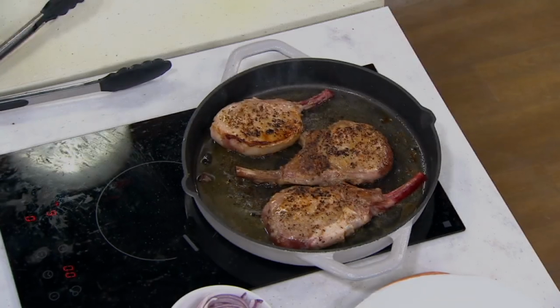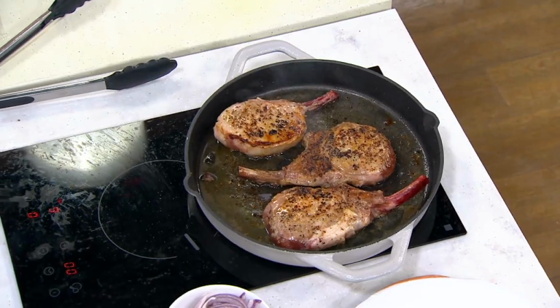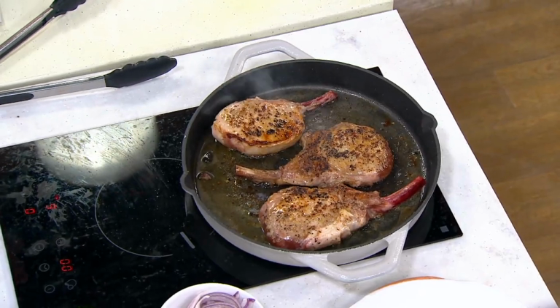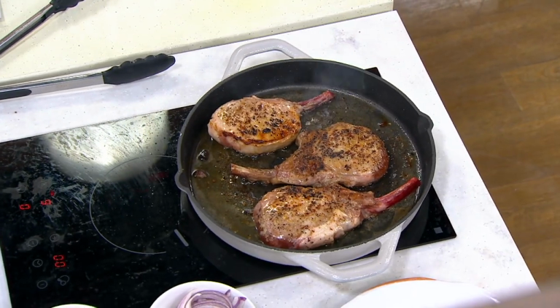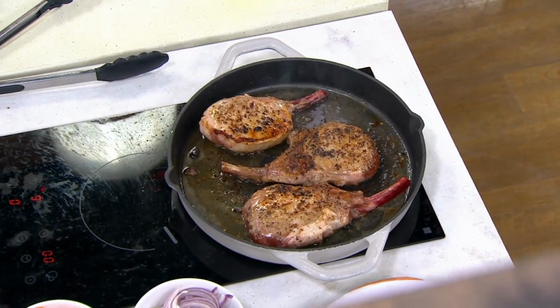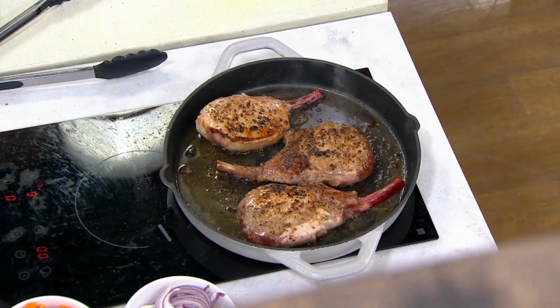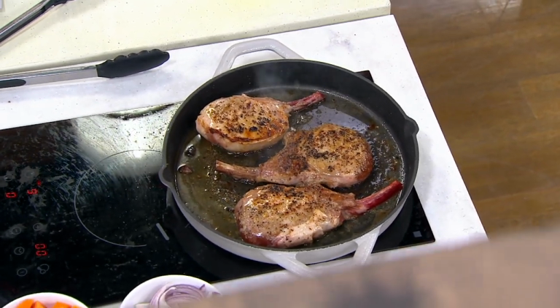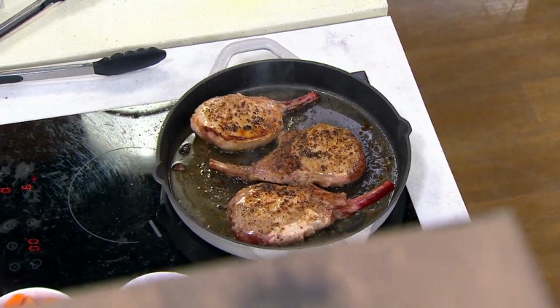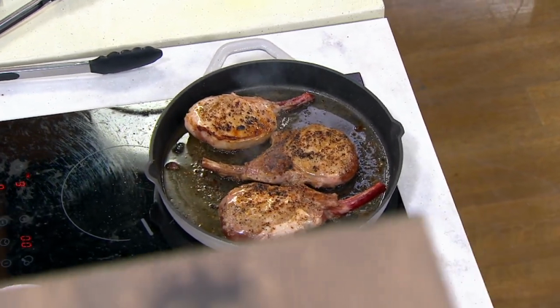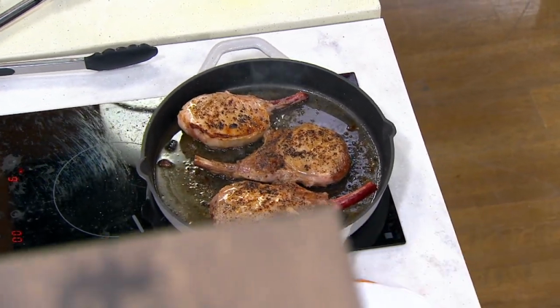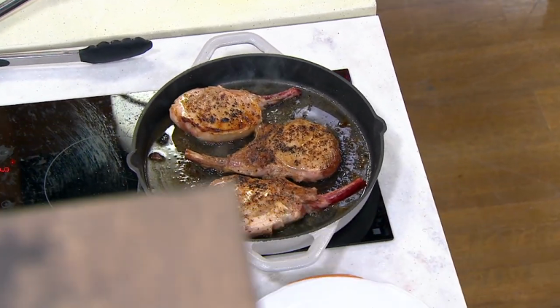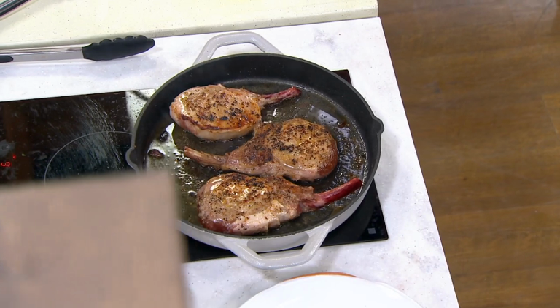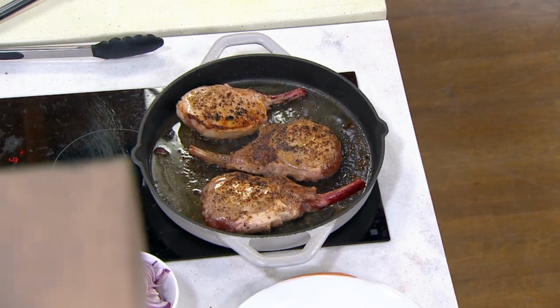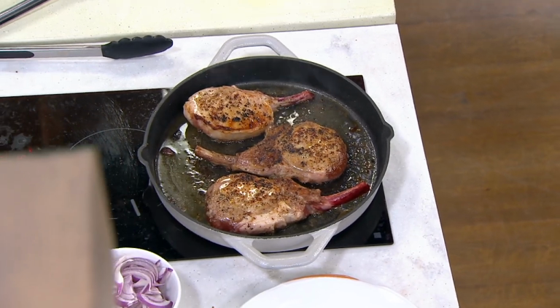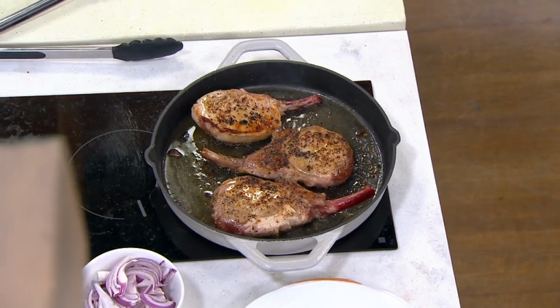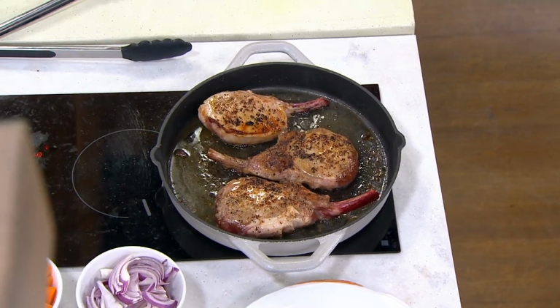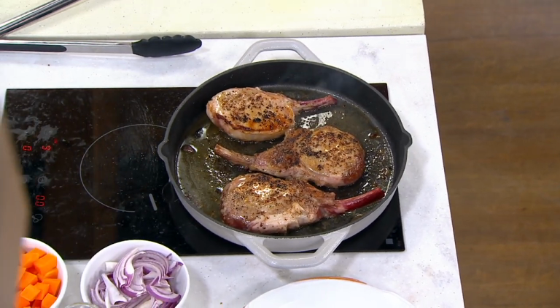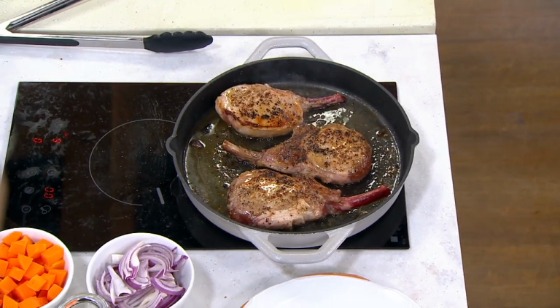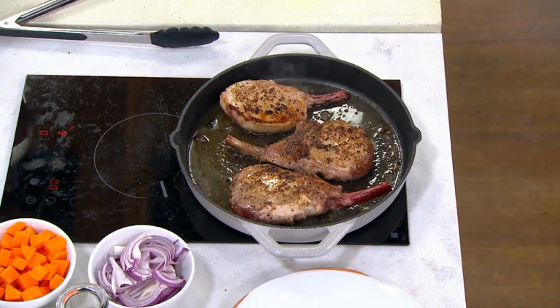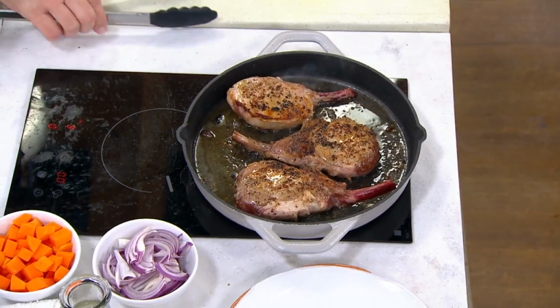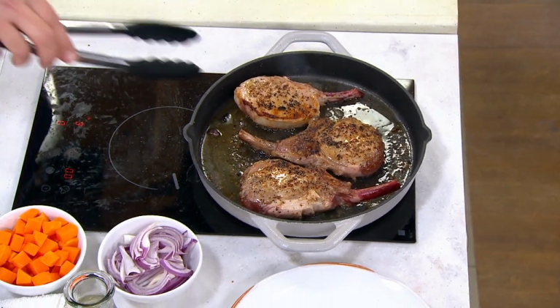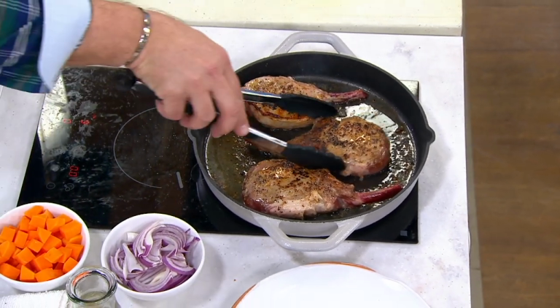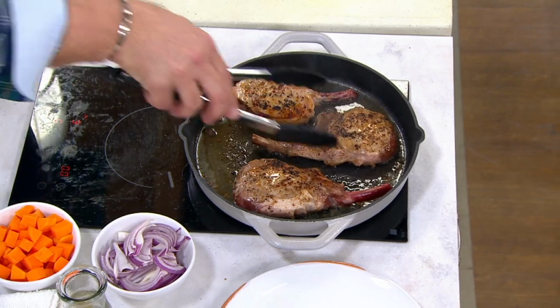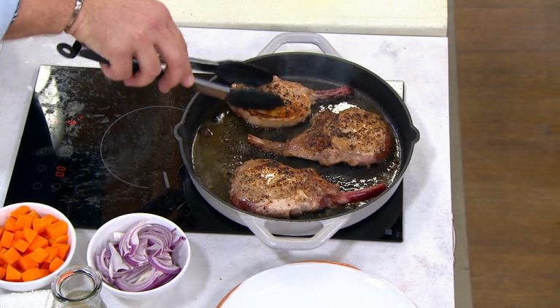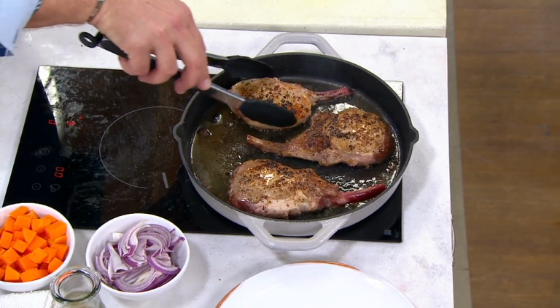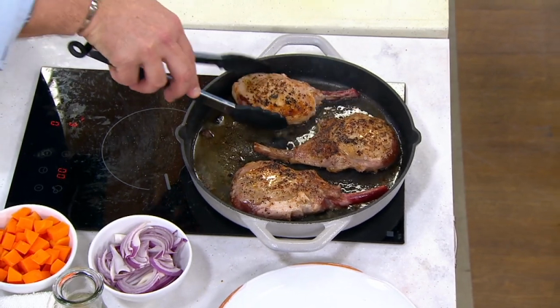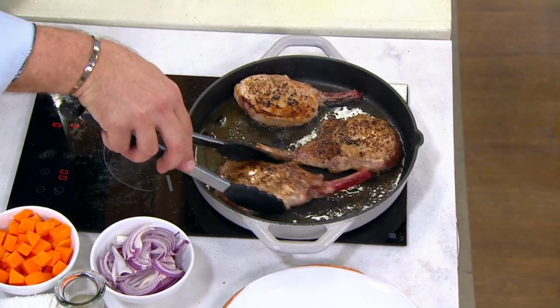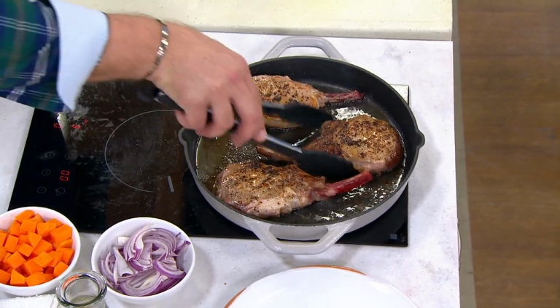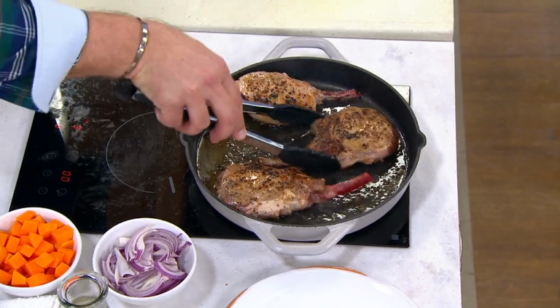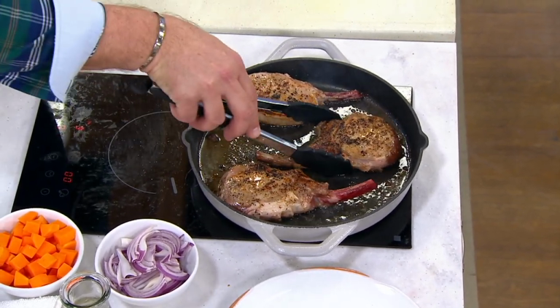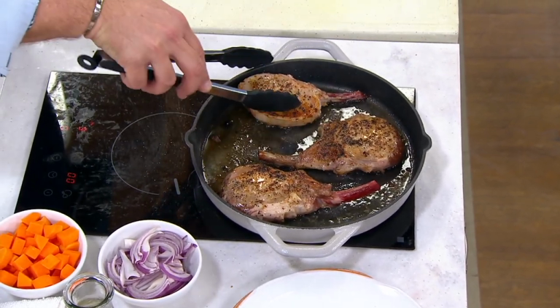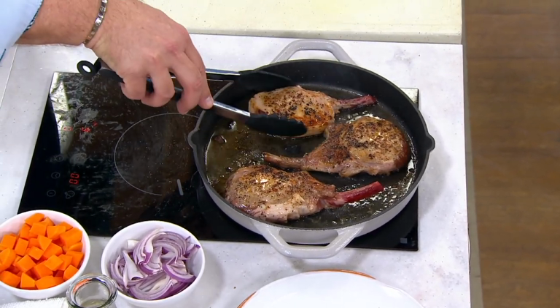Let's talk about the fact that 400 of you have already dialed in for this beautiful non-stick cast iron everyday pan from Cook's Essentials. I have a beautiful sear going with these beautiful French pork chops.